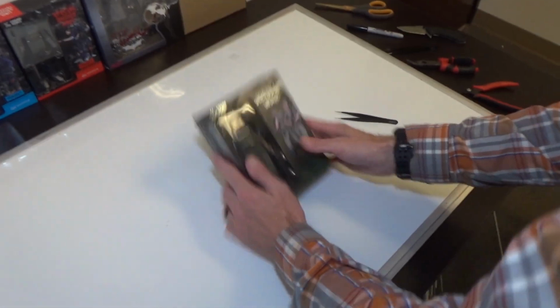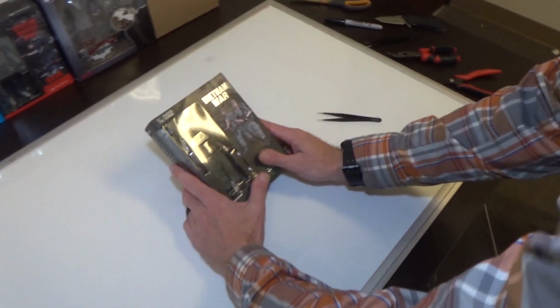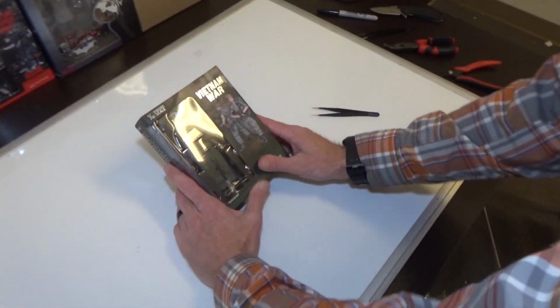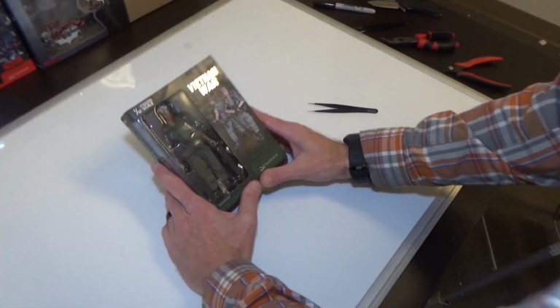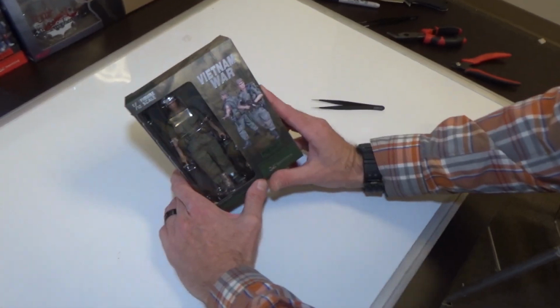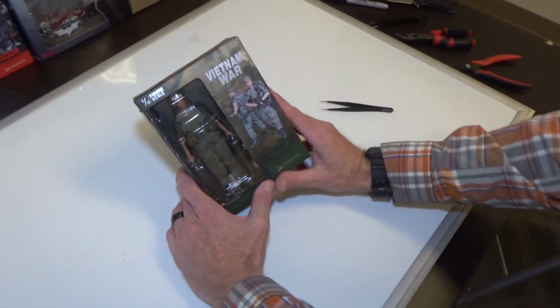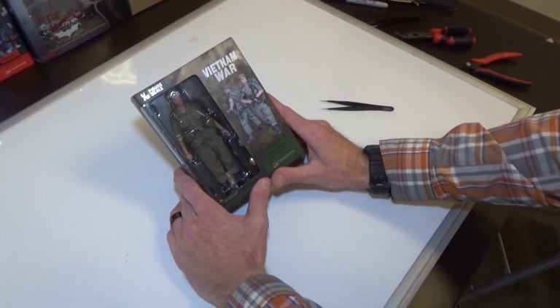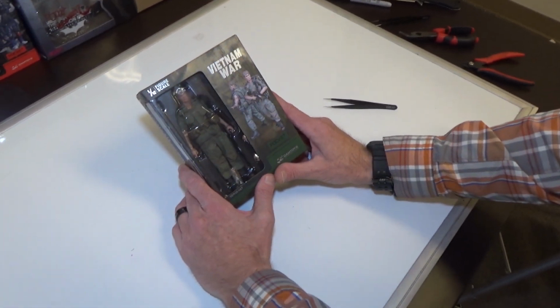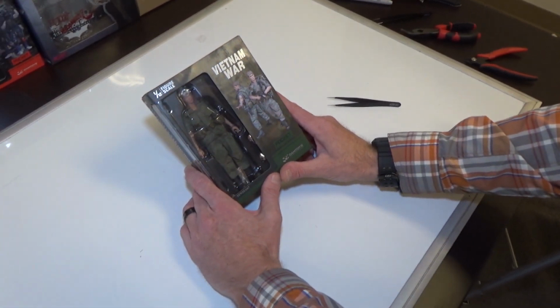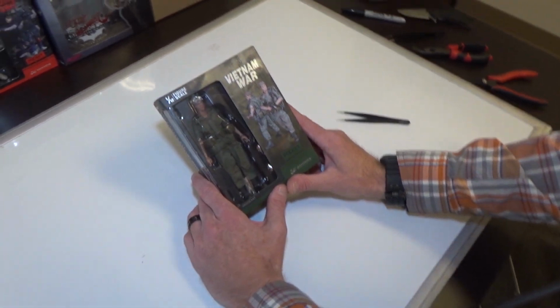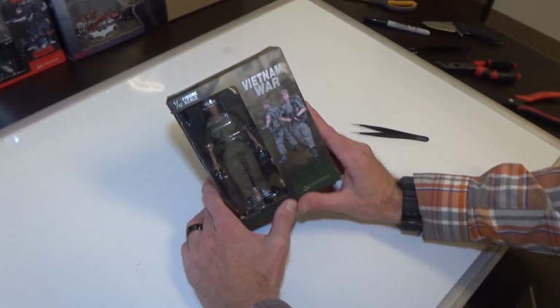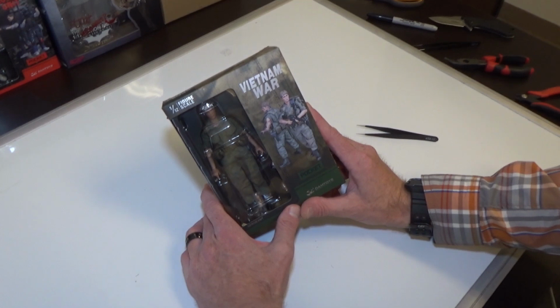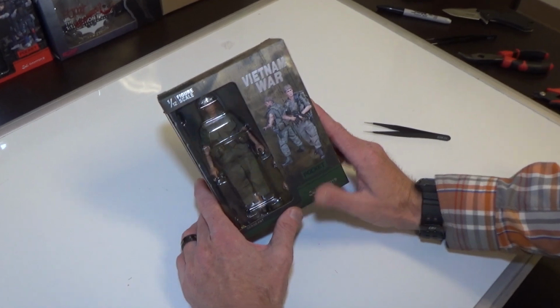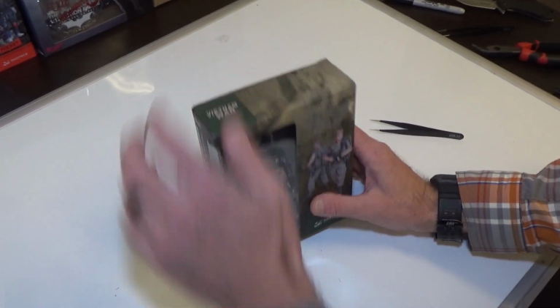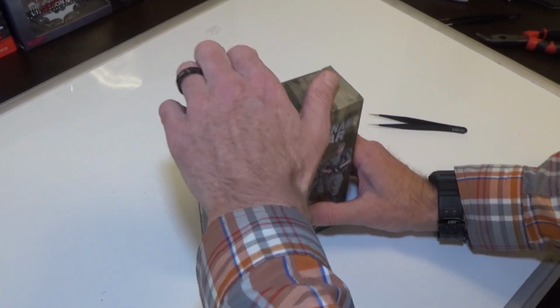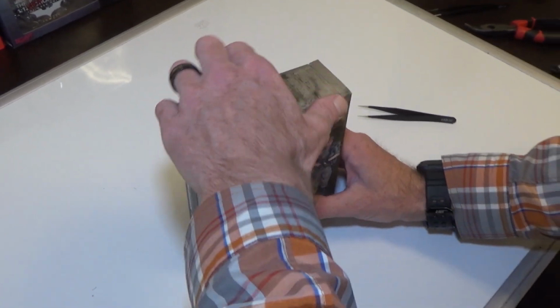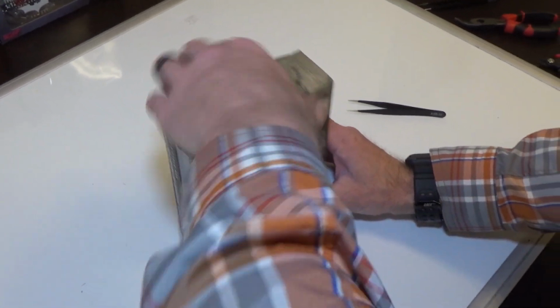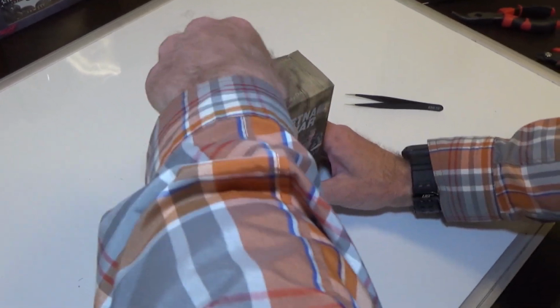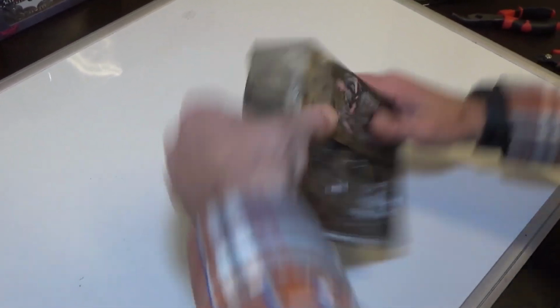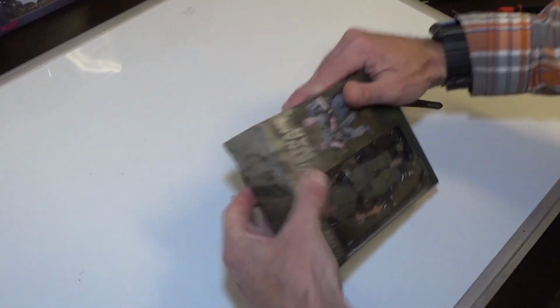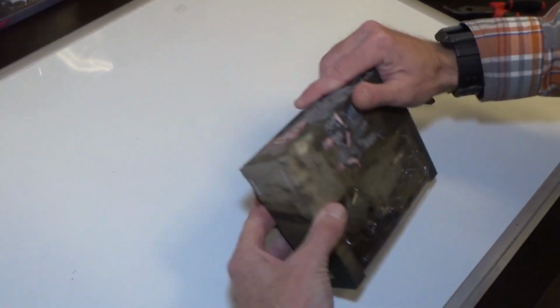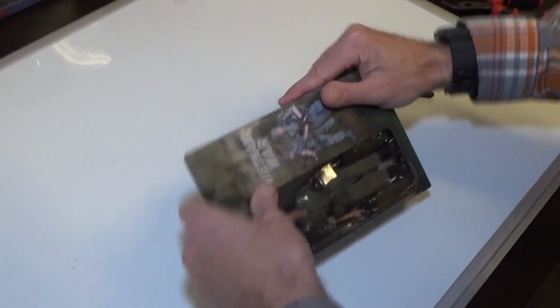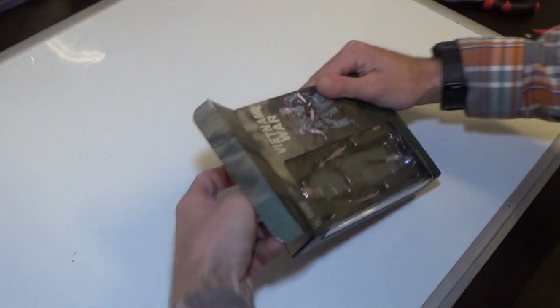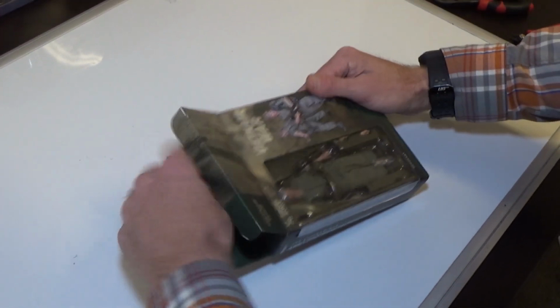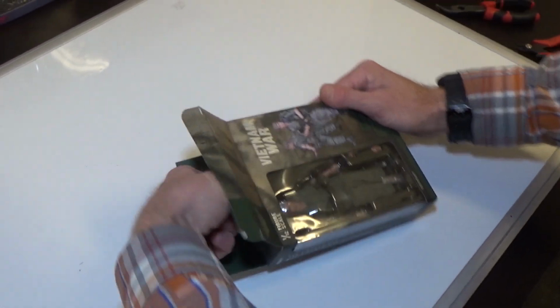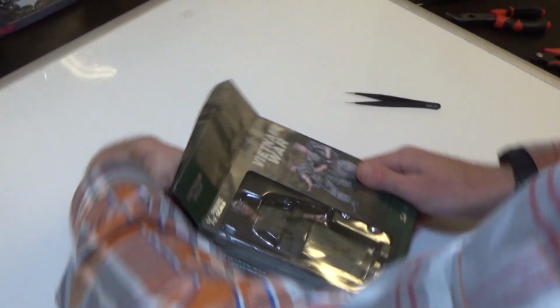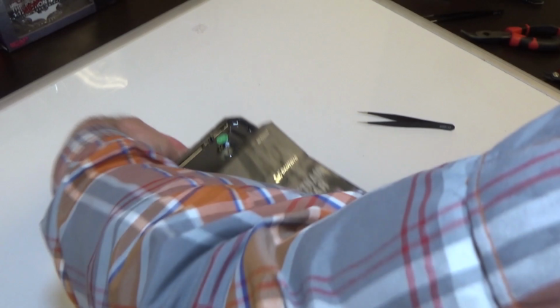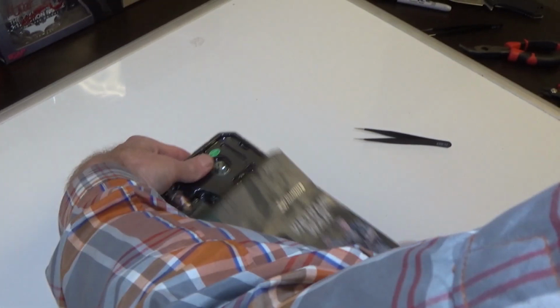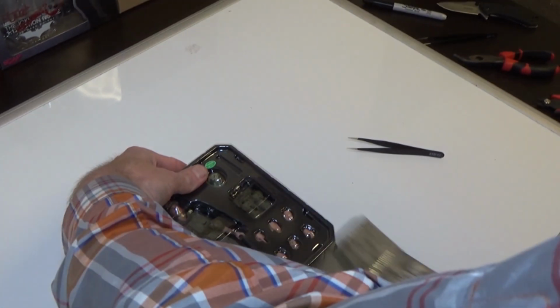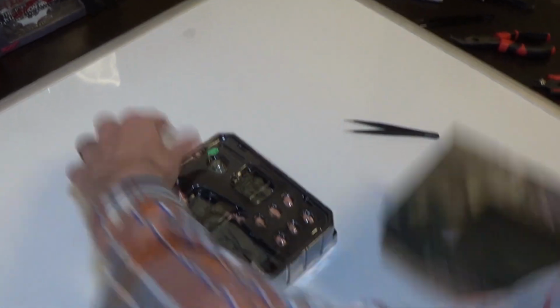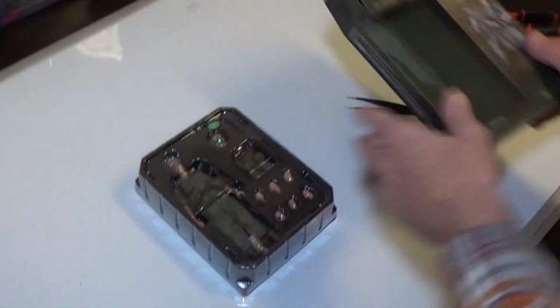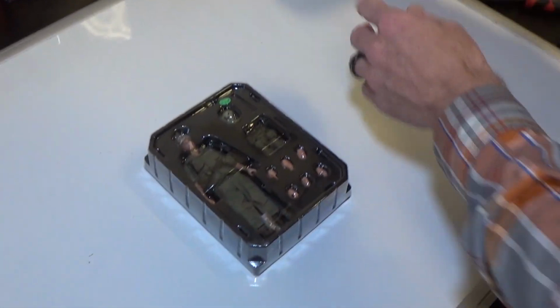This is based off the Platoon series. This is the Willem Dafoe character, Elias, I believe. Let's see what we got.